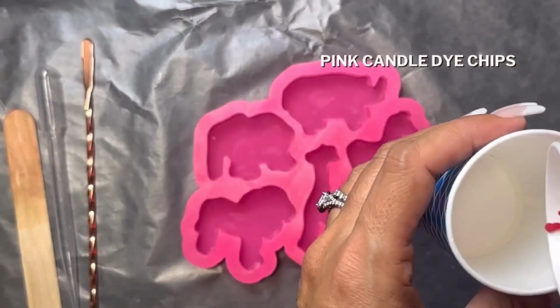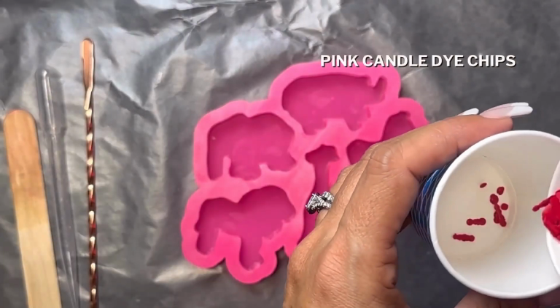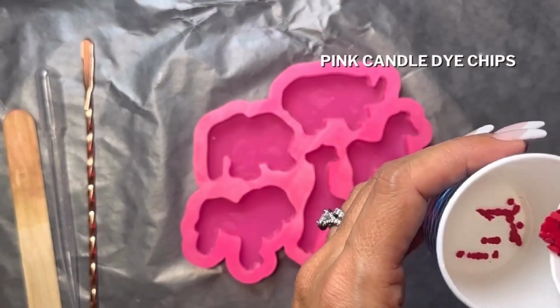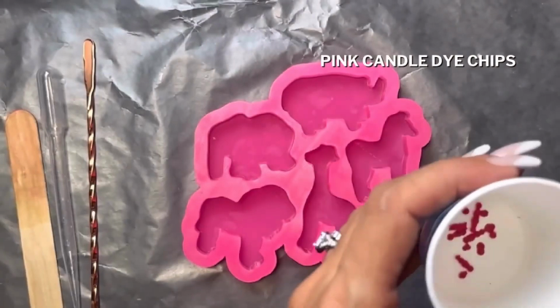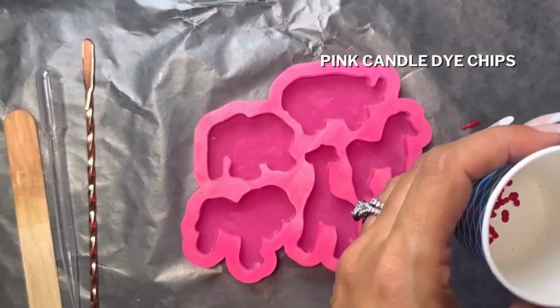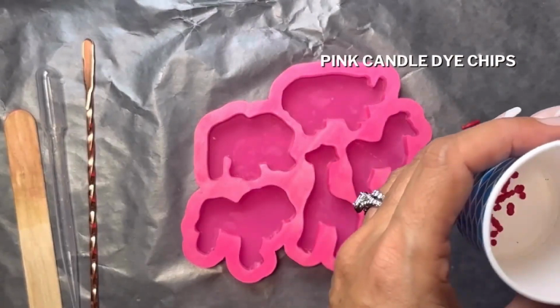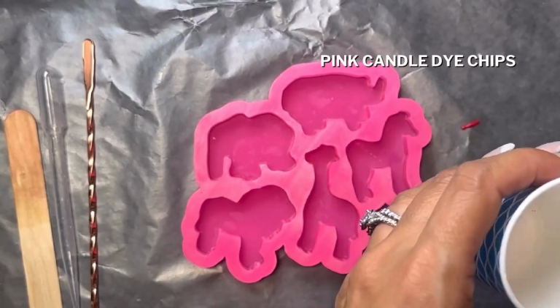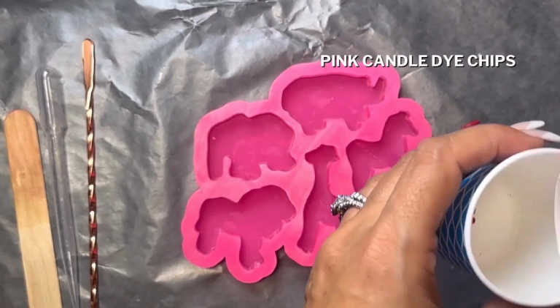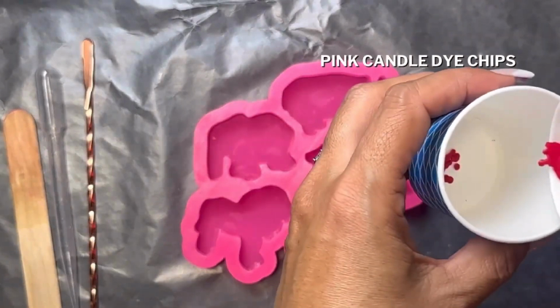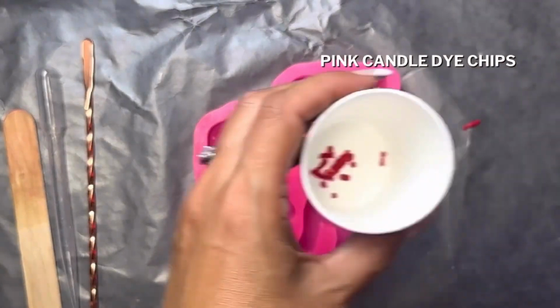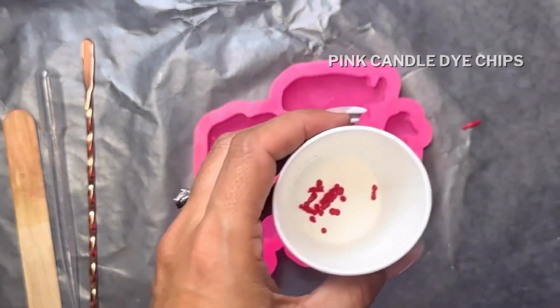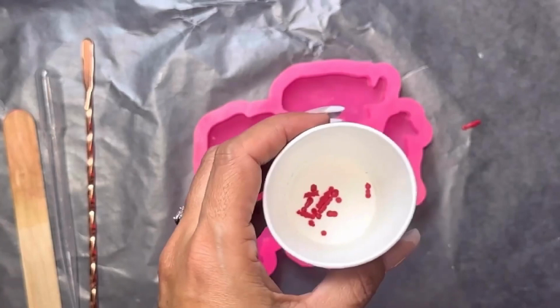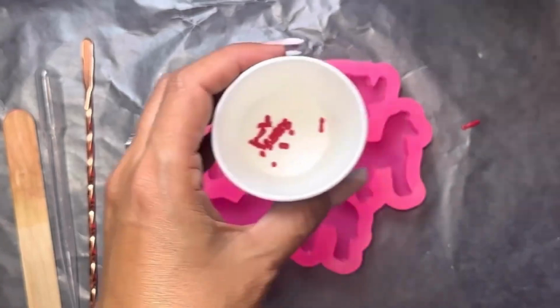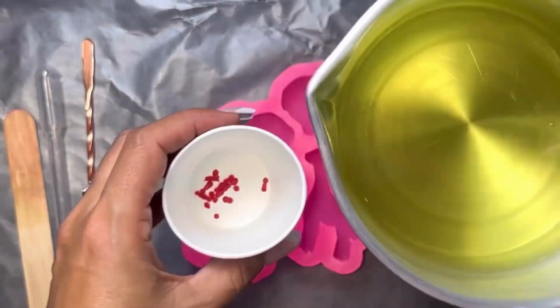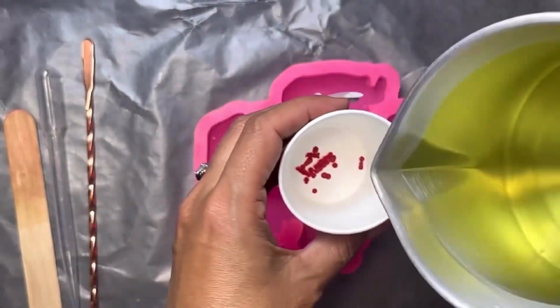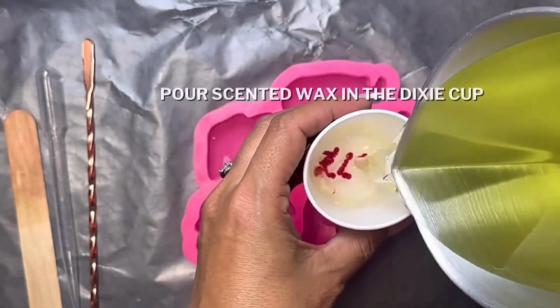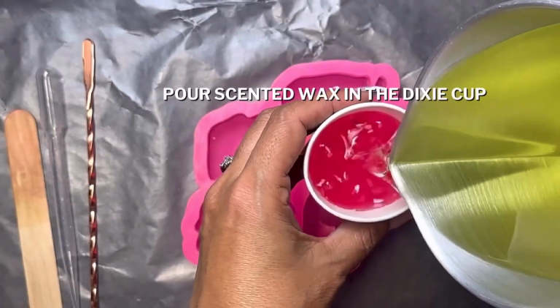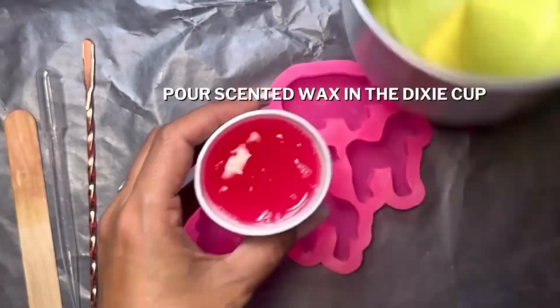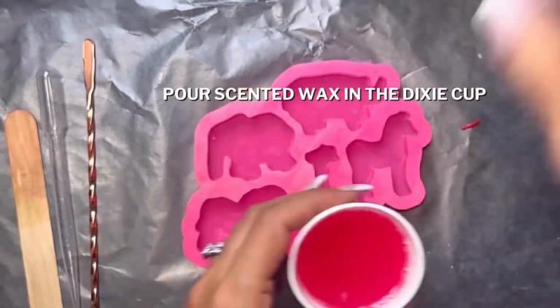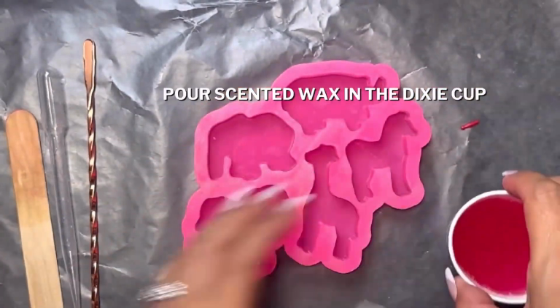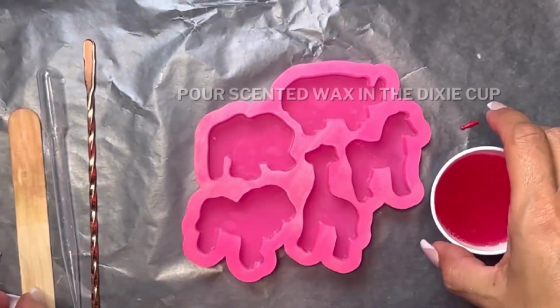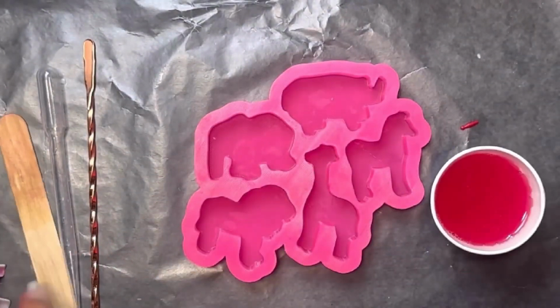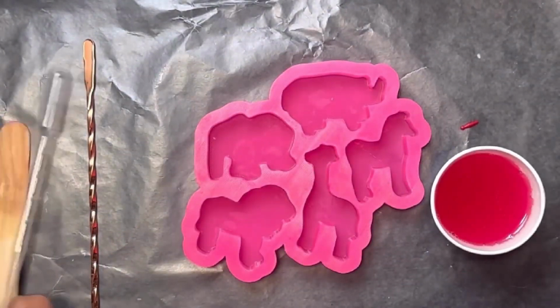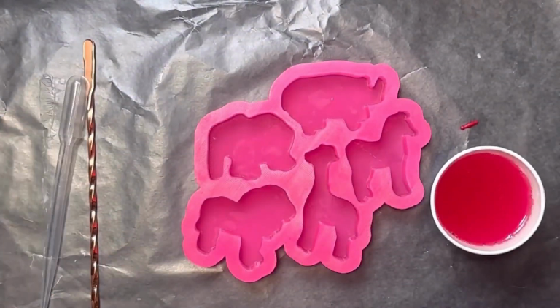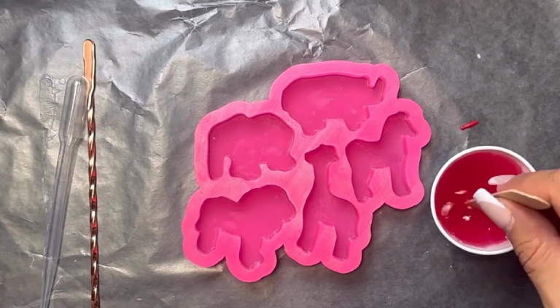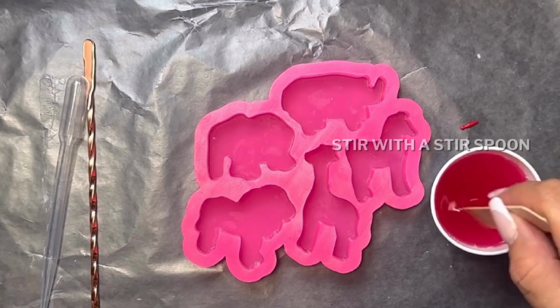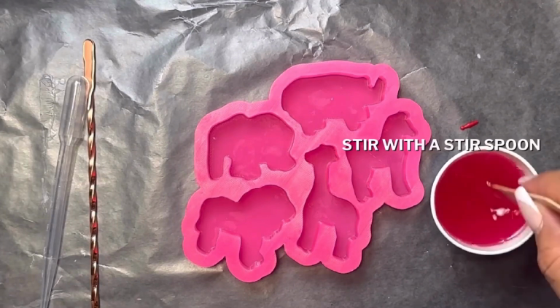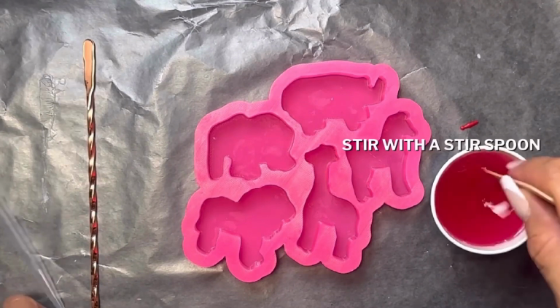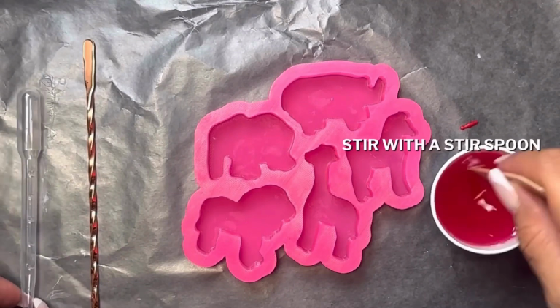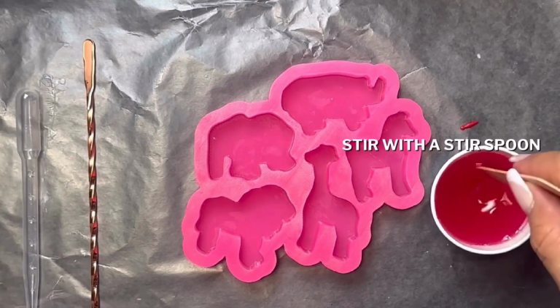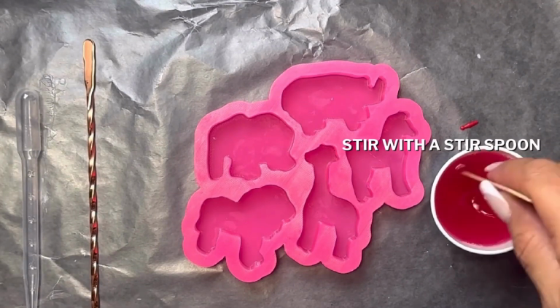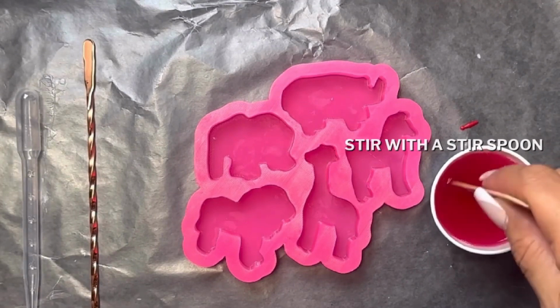Then I'll take my Dixie cup, sprinkle a little pink candle dye chips, then add my little tree cake fragrance oil. After I'm finished, I'll stir it with my wooden stir stick and then place it to the side.